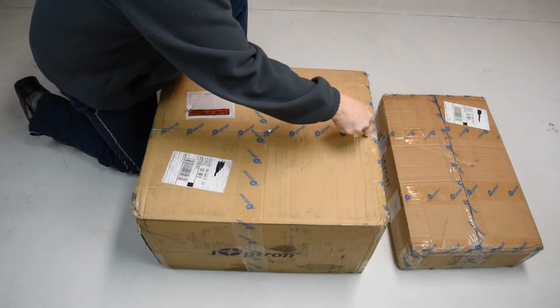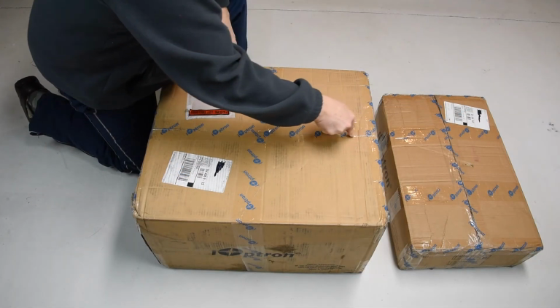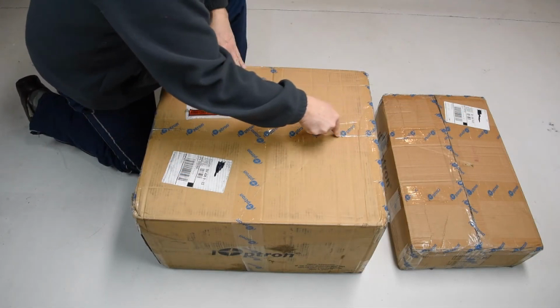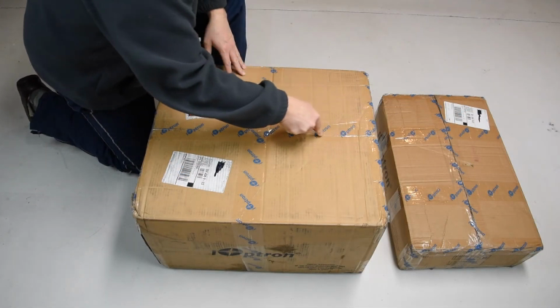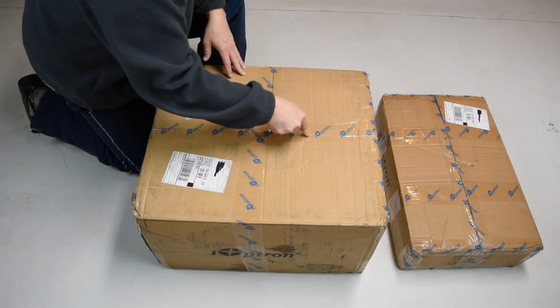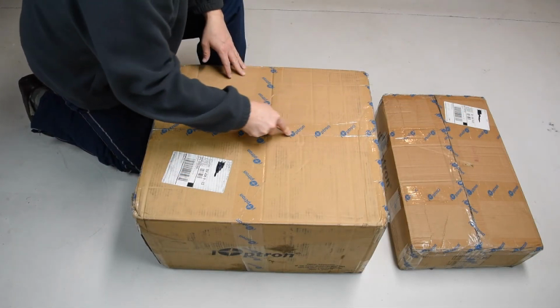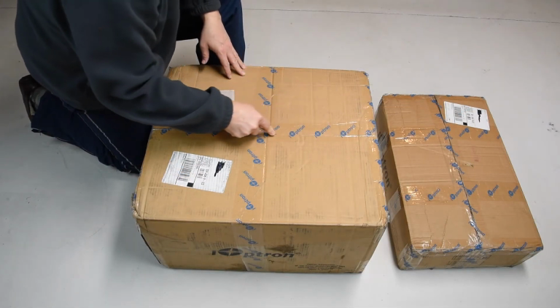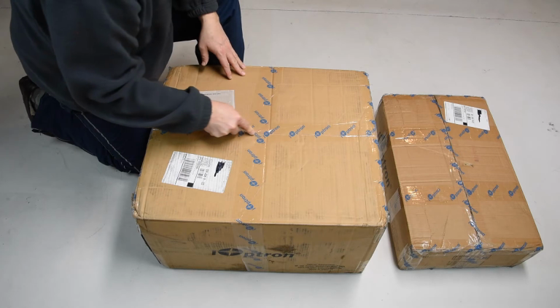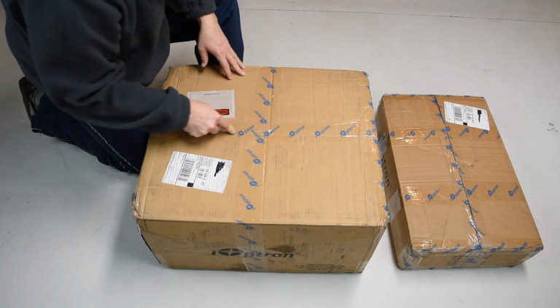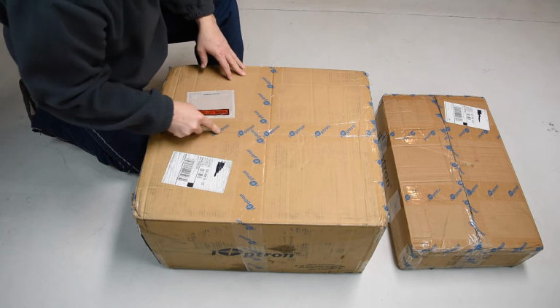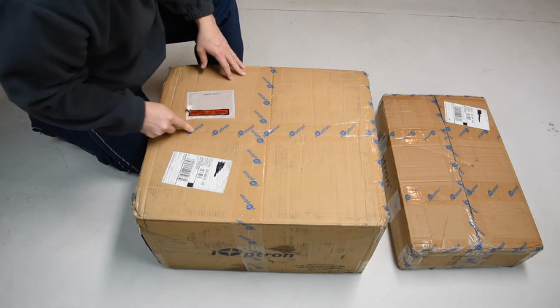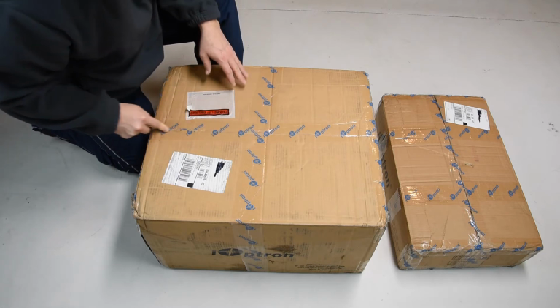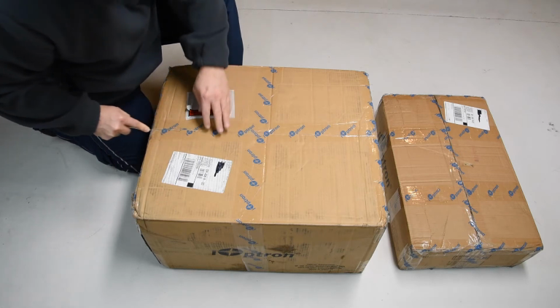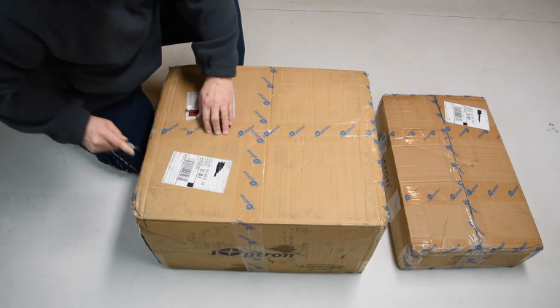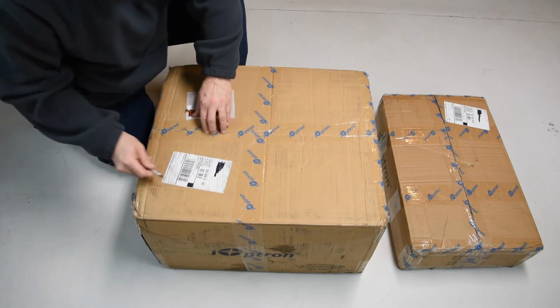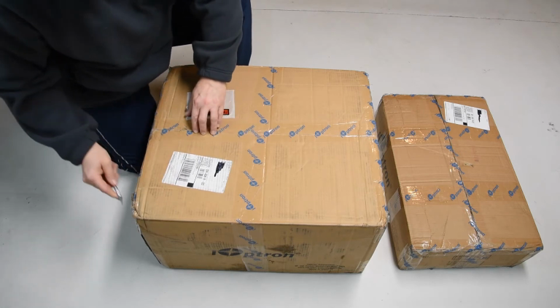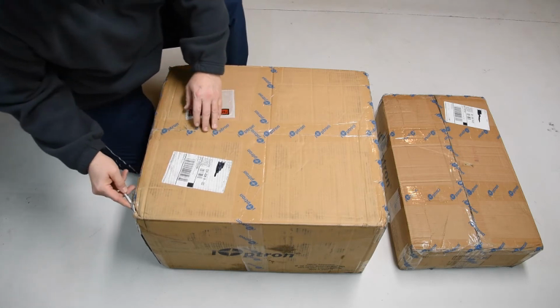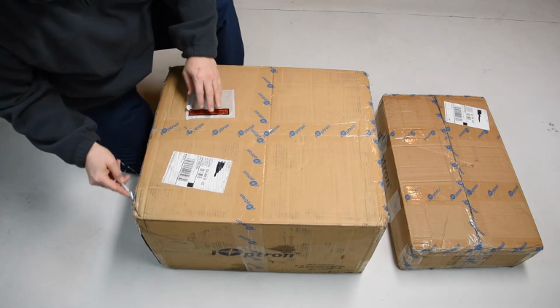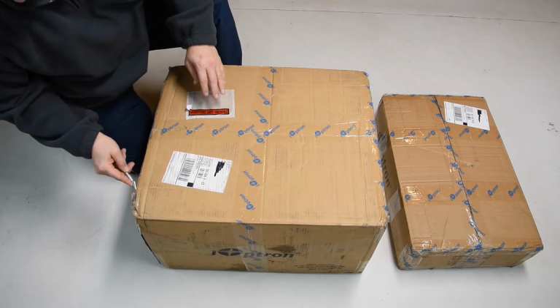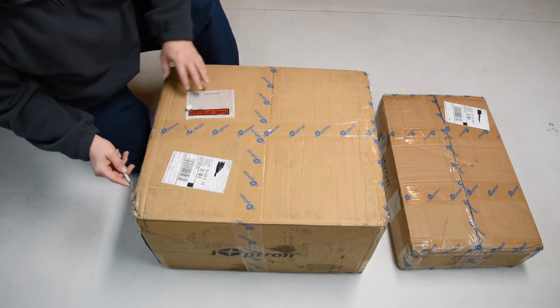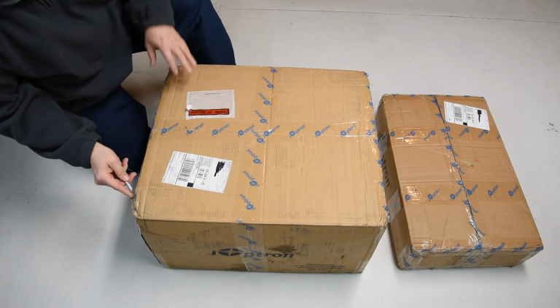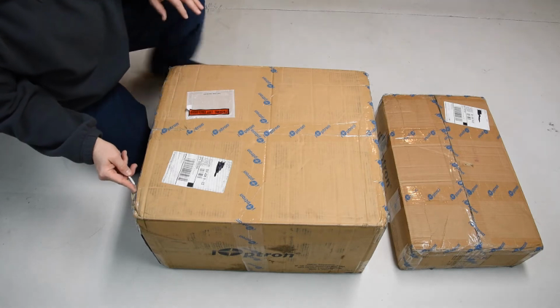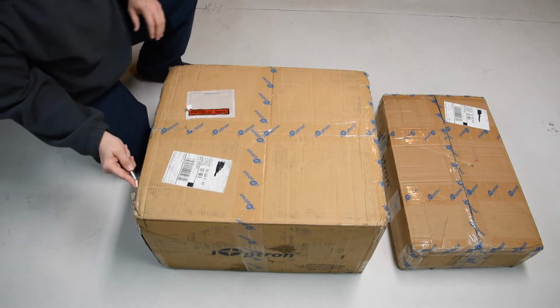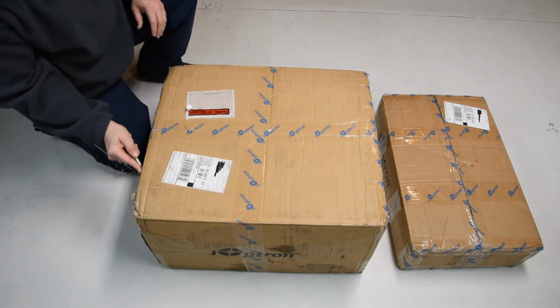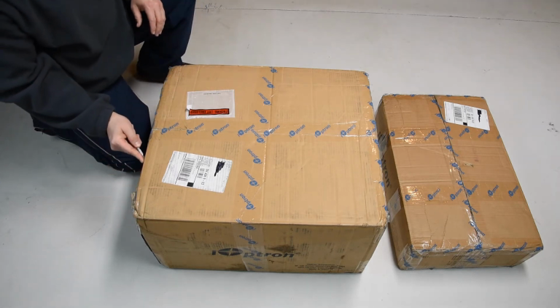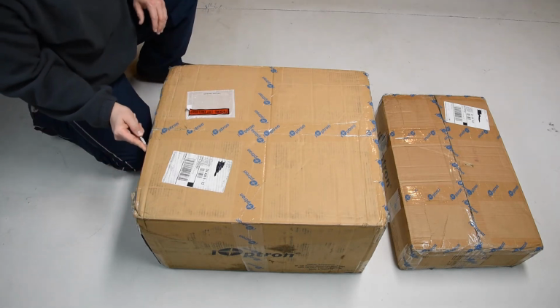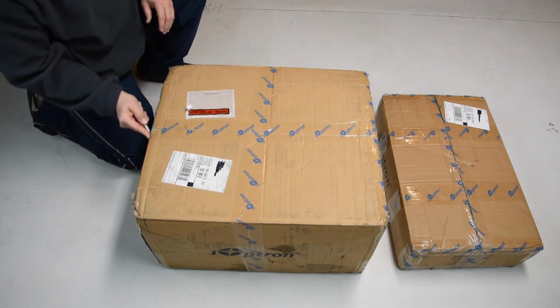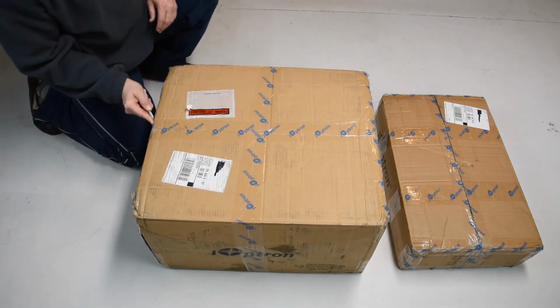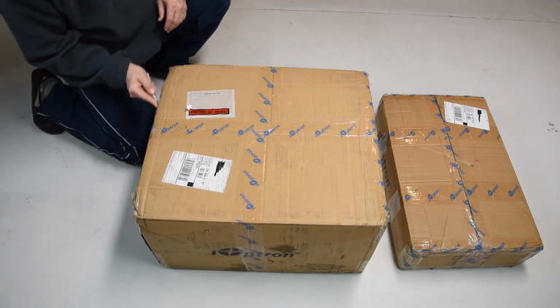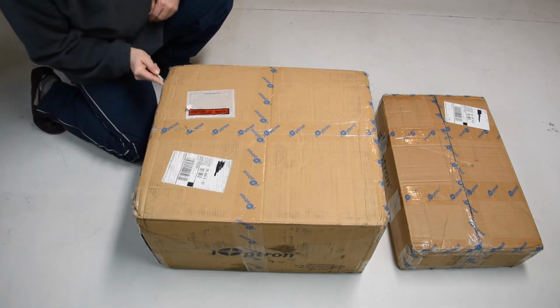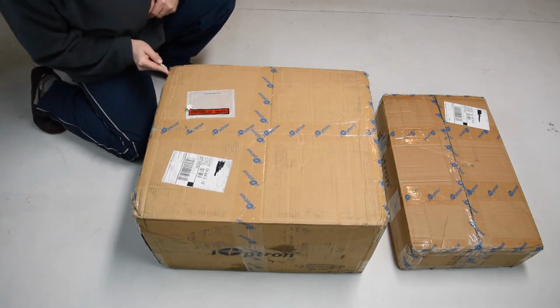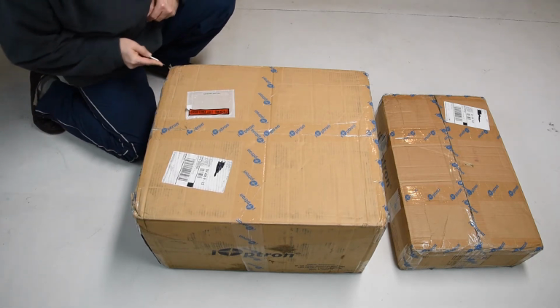The first thing you want to do is gently cut into the box. I've got my finger holding it so I don't go too deep. We'll cut across all the tape edges.